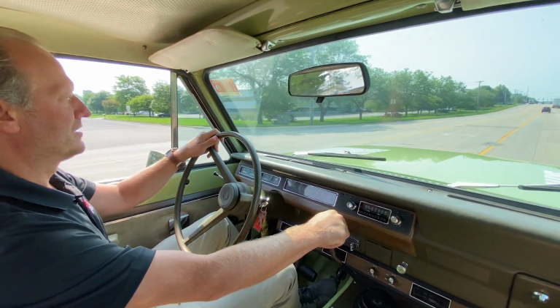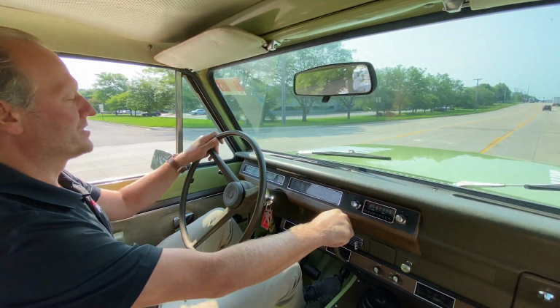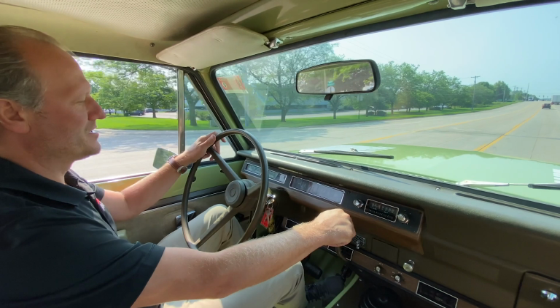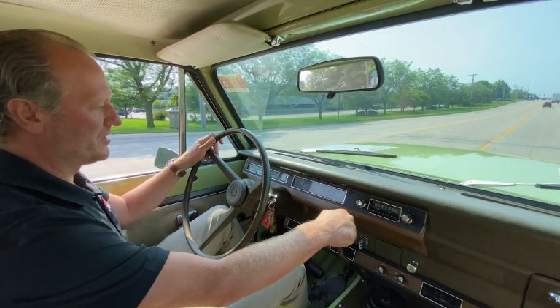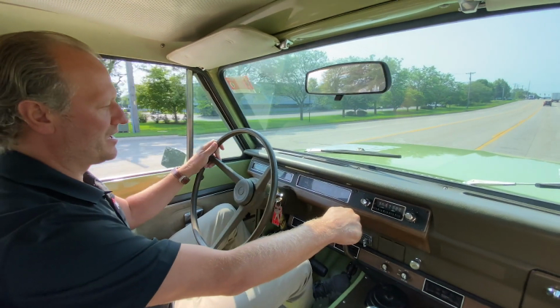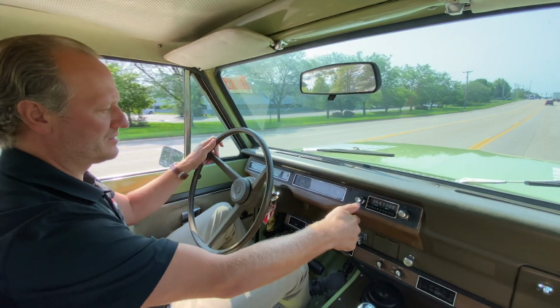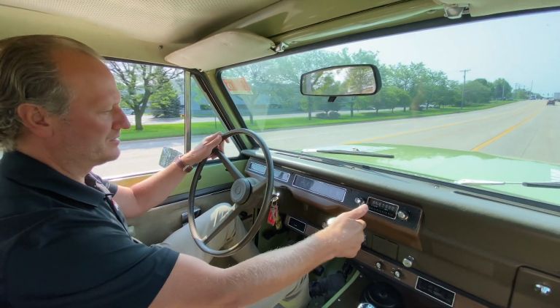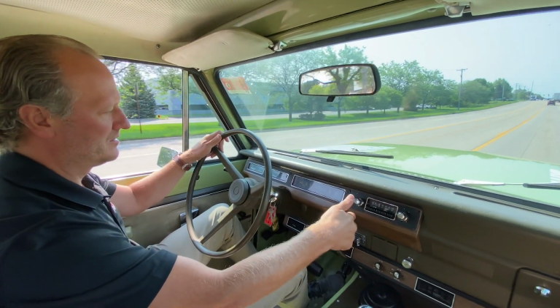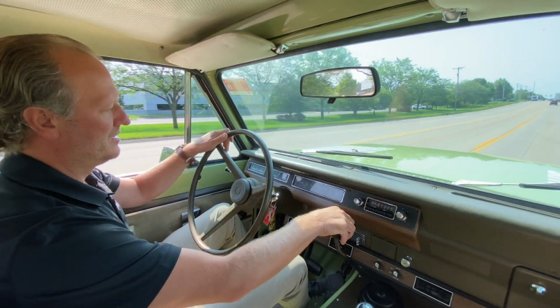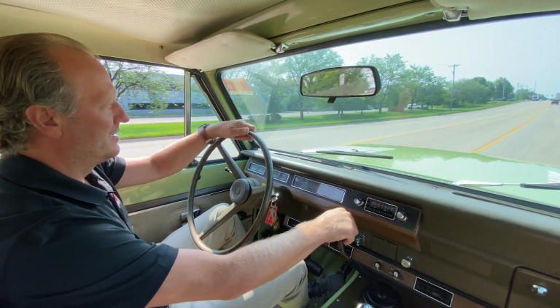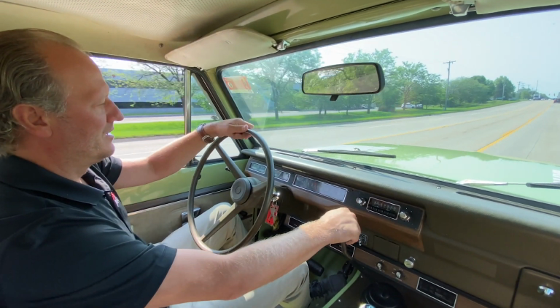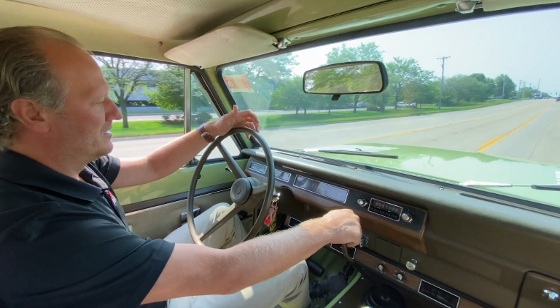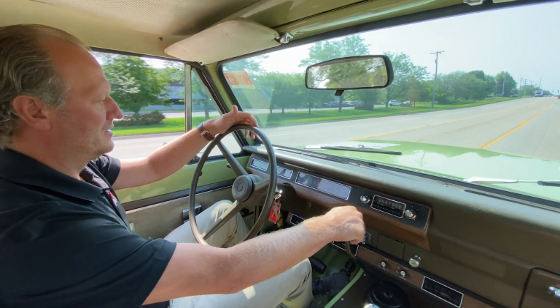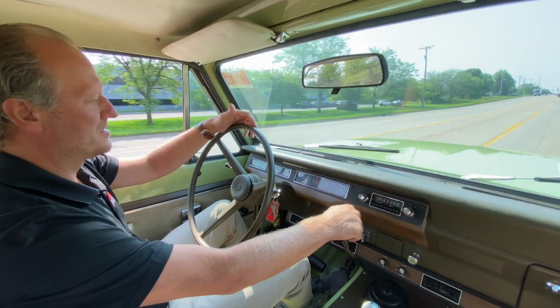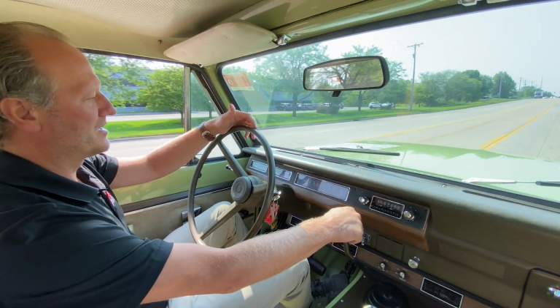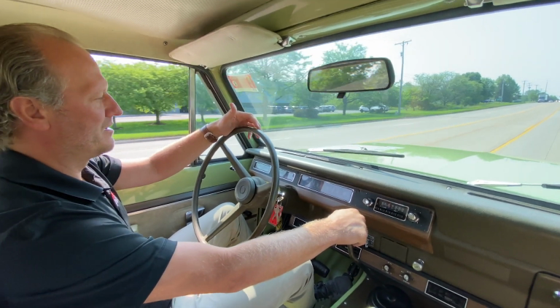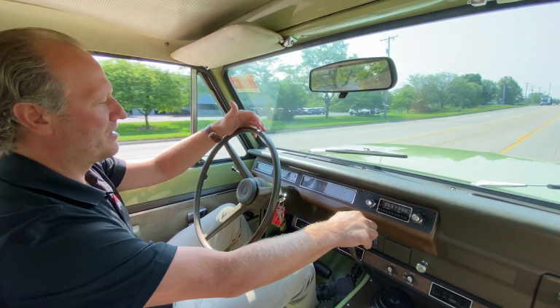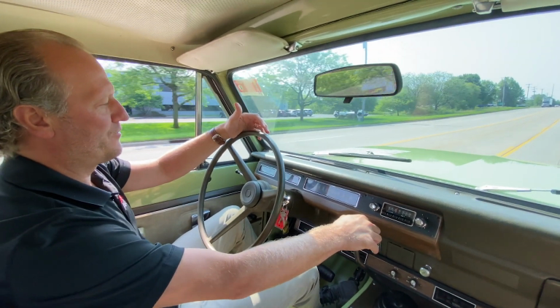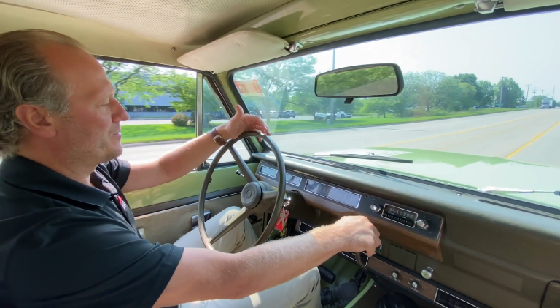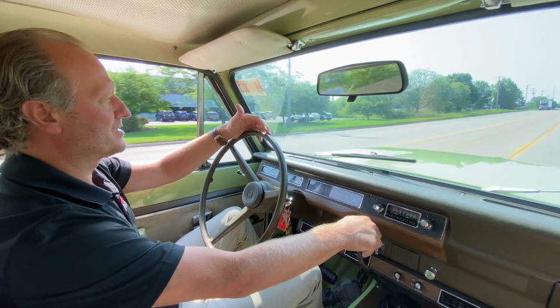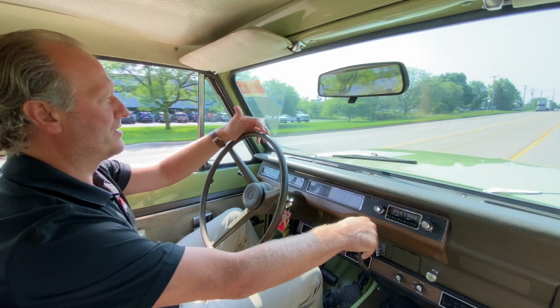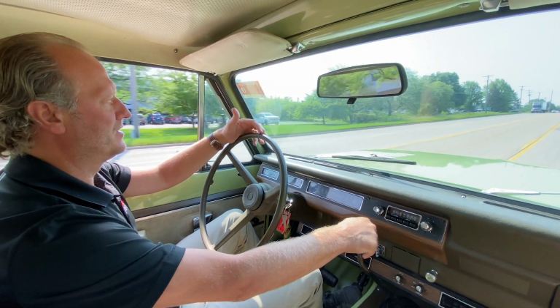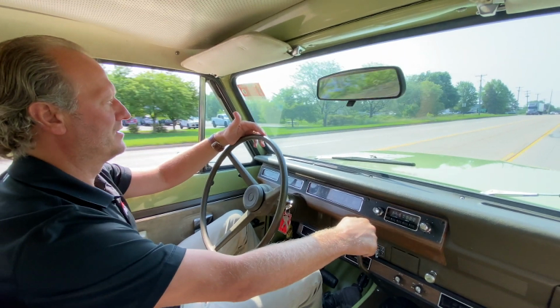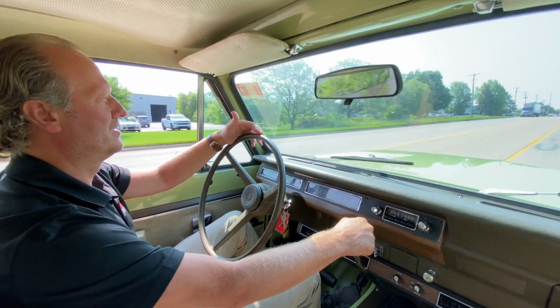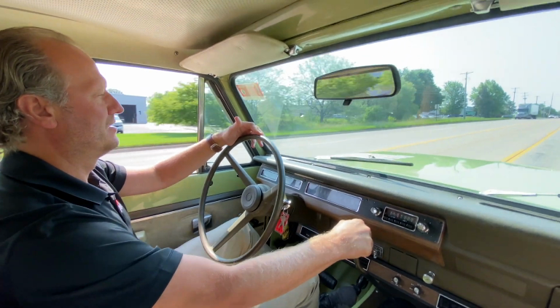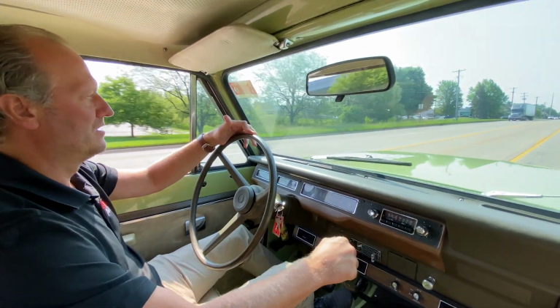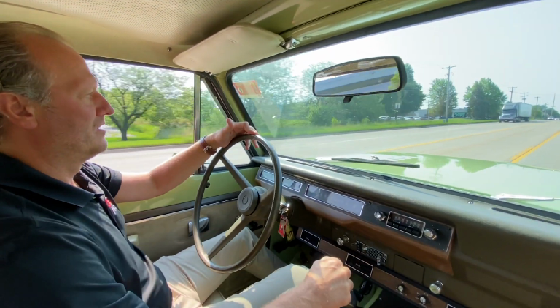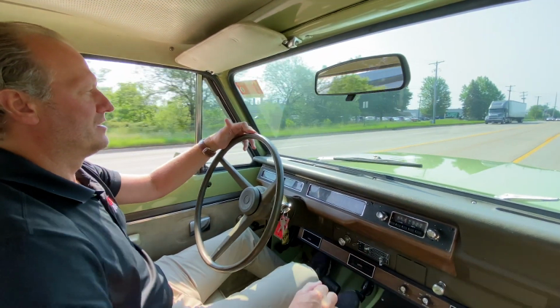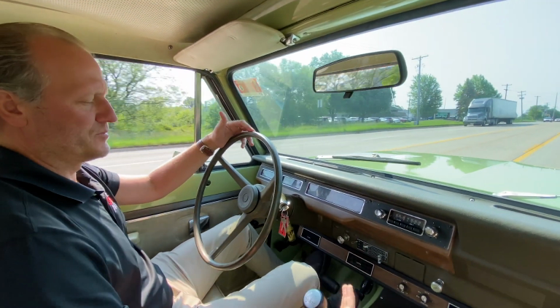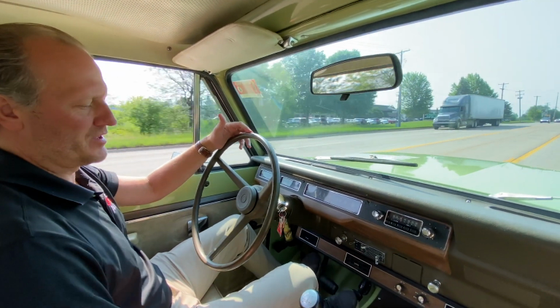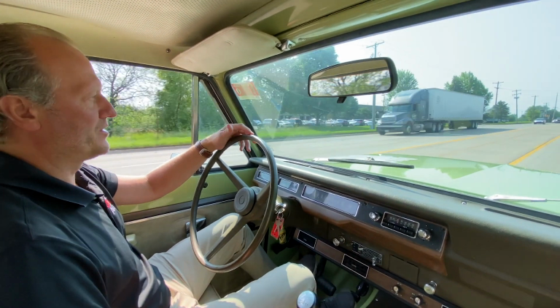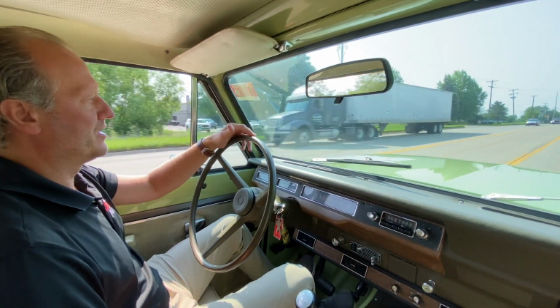The bouncing gauge looks really nice. Already at 40 miles an hour in second gear. Smooth into third gear.